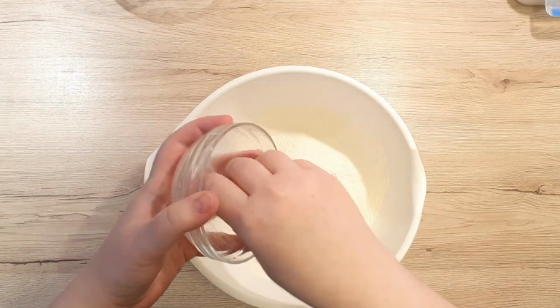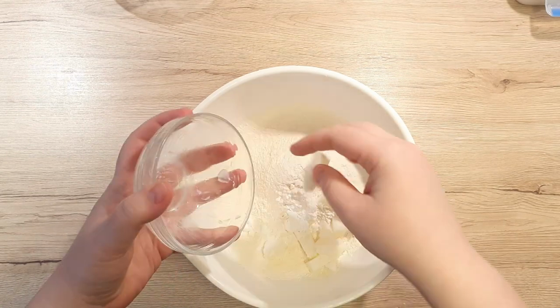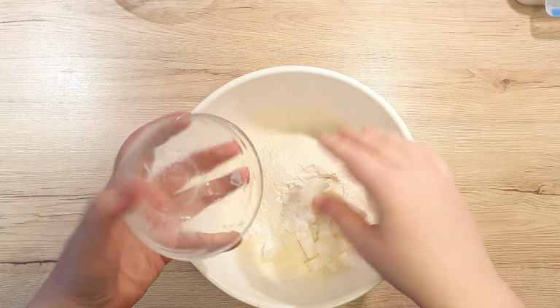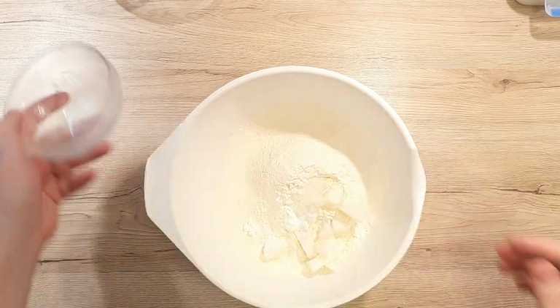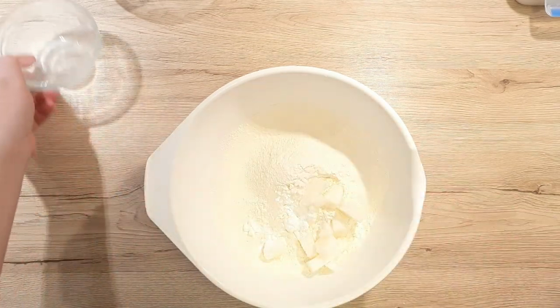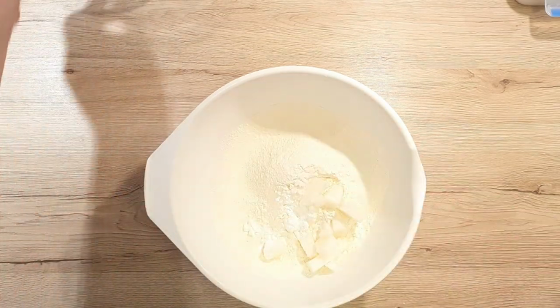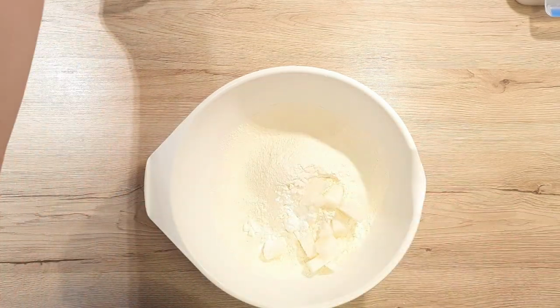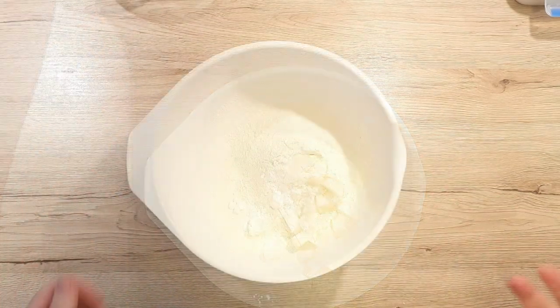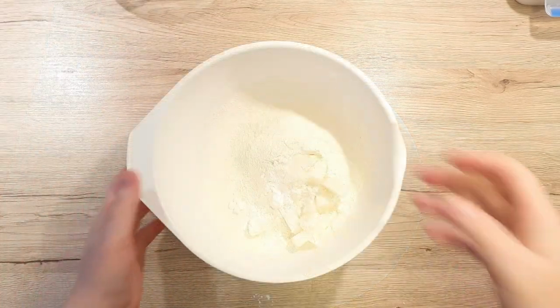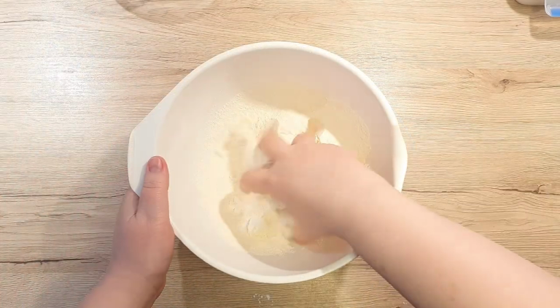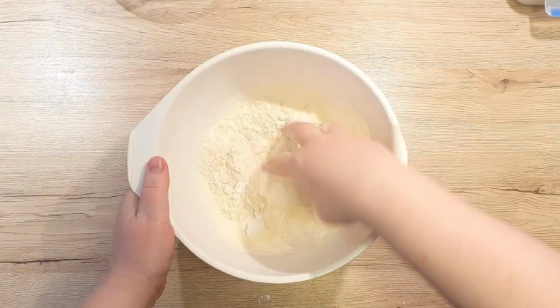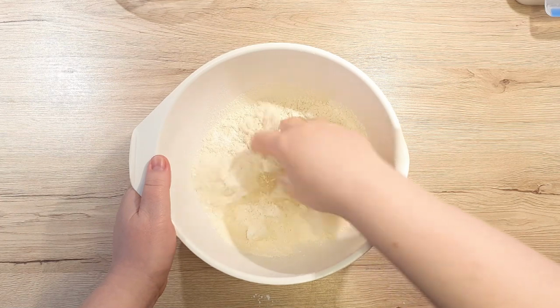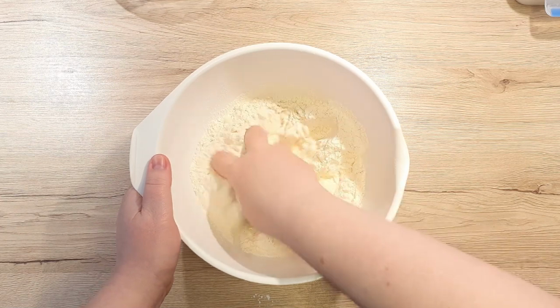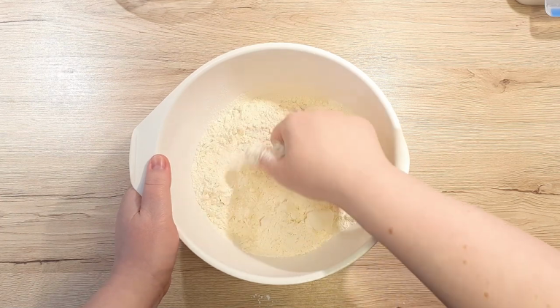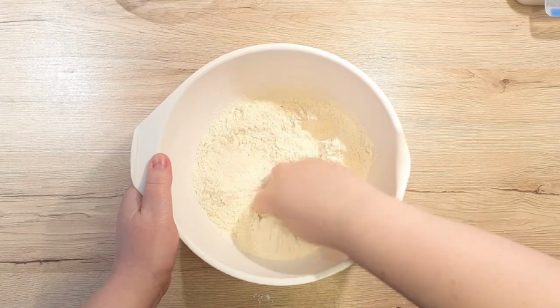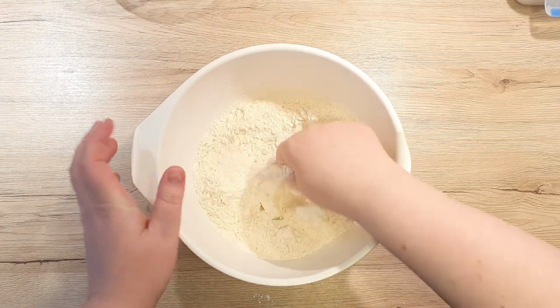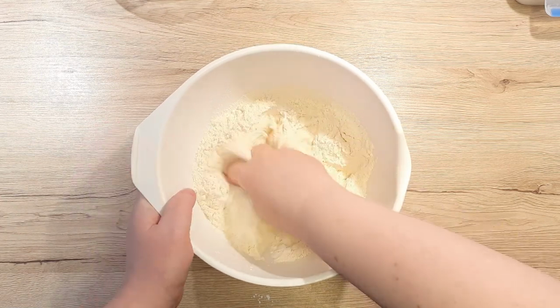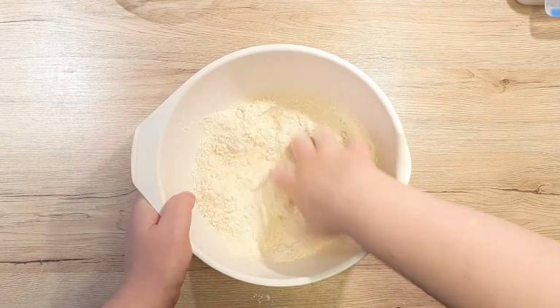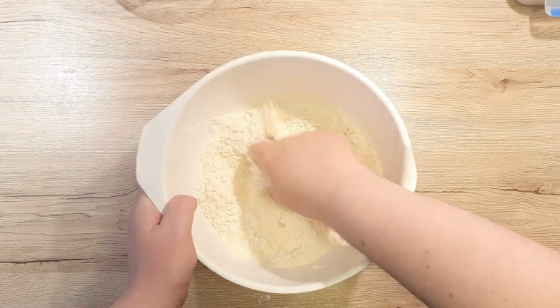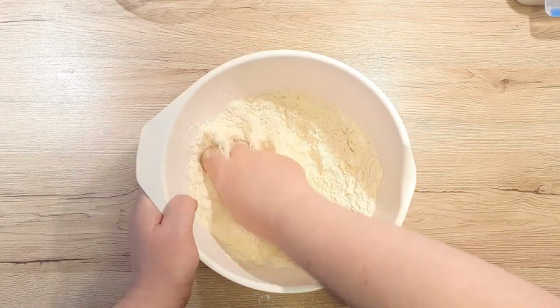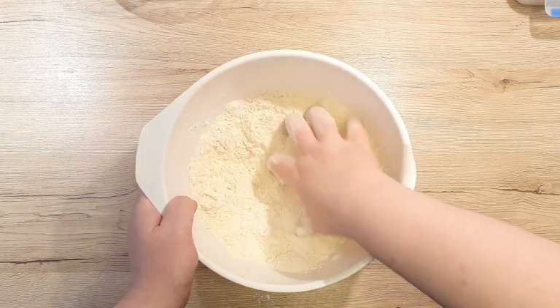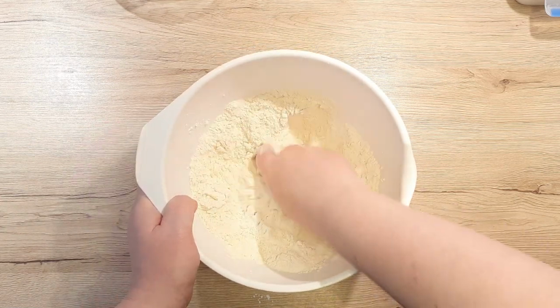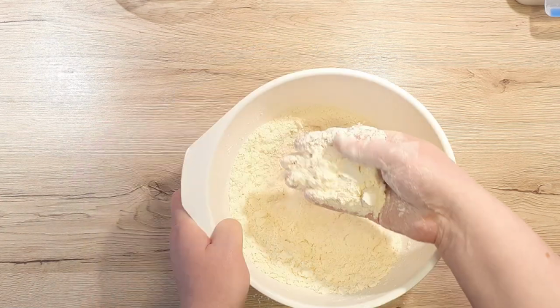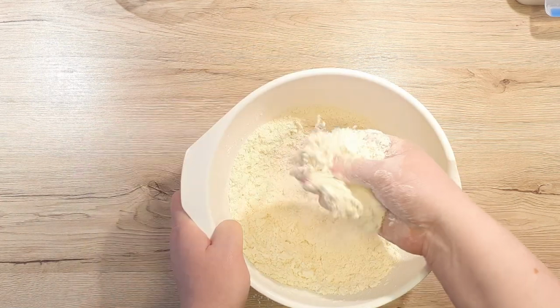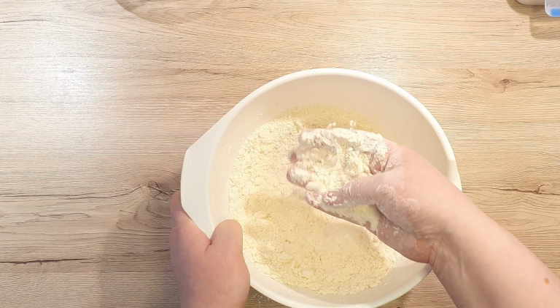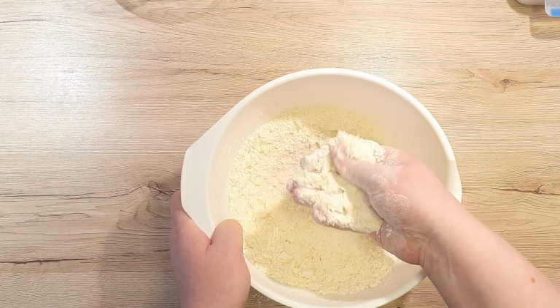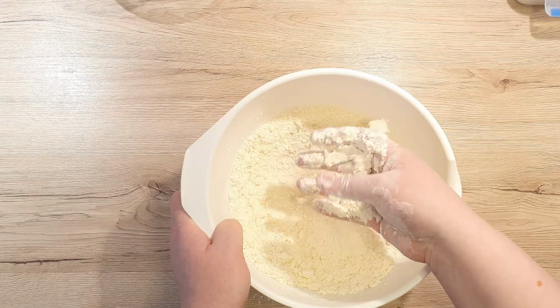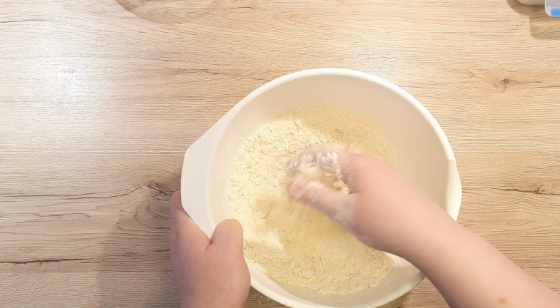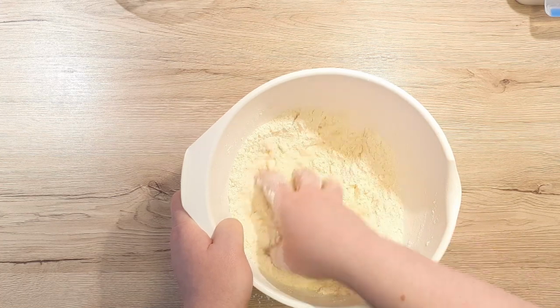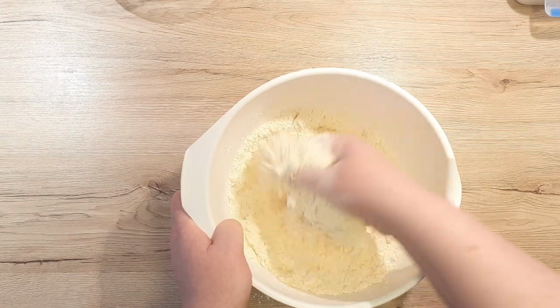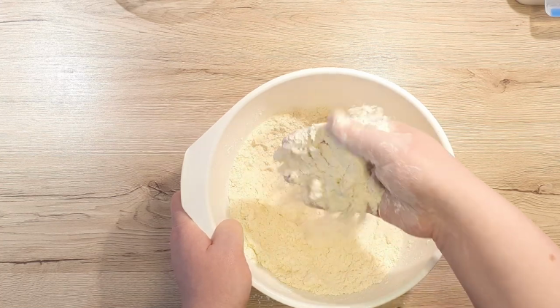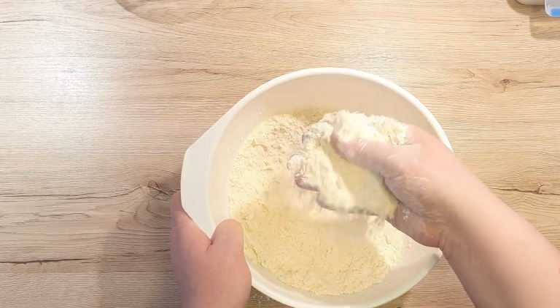For the best results, personally I prefer to use the lard because it gives a special taste to it. Massage your lard or vegetable shortening into the flour so that you get a coarse sand consistency.